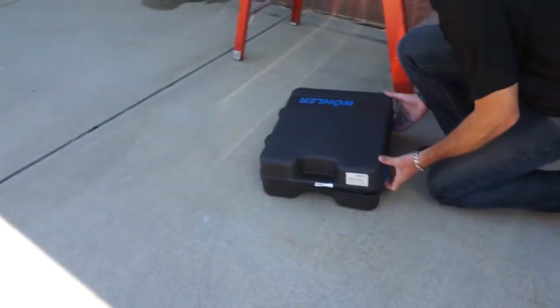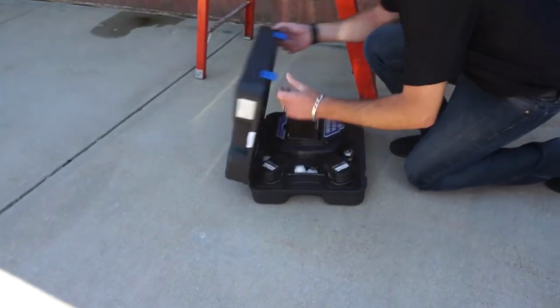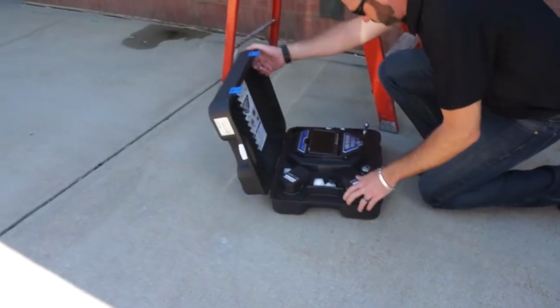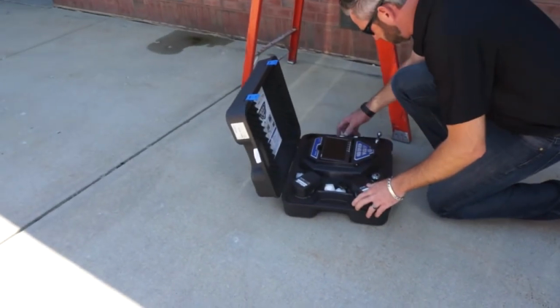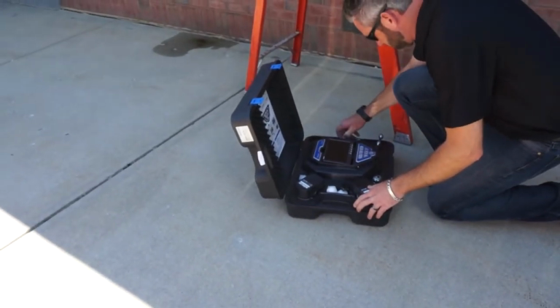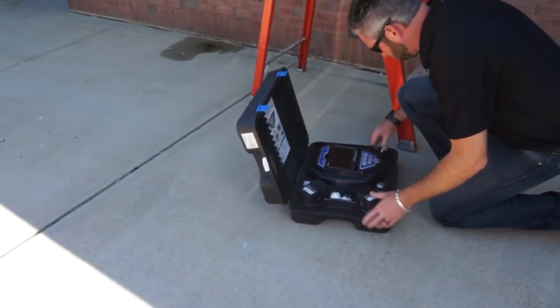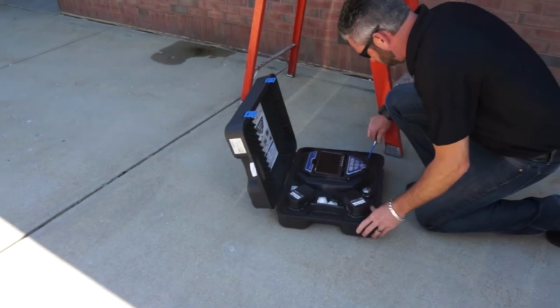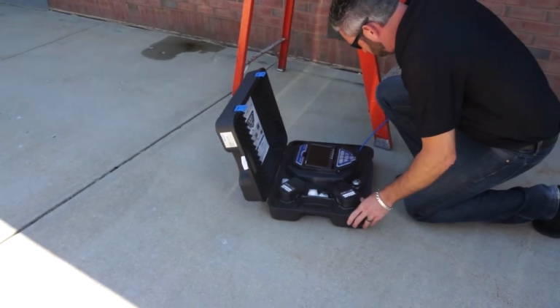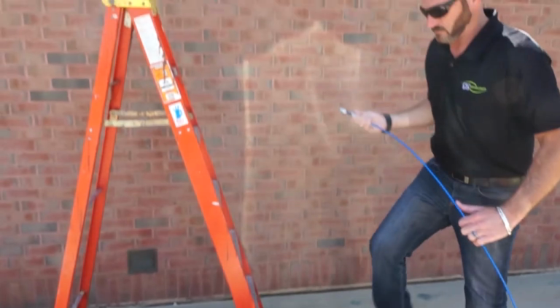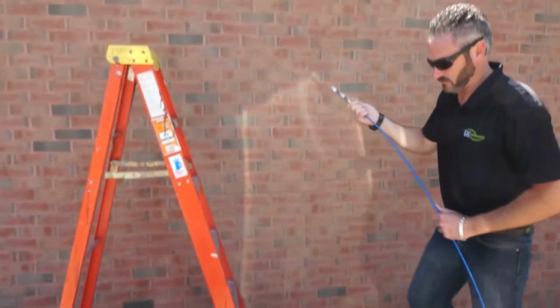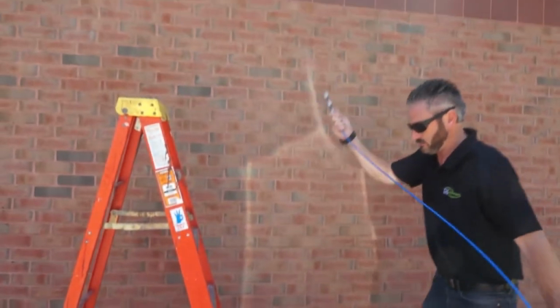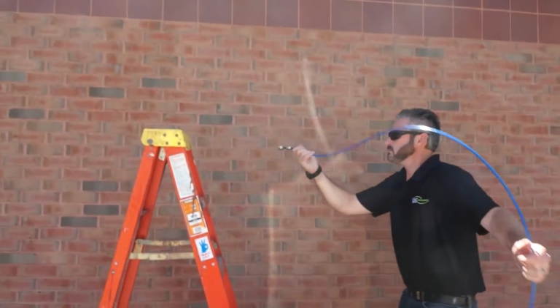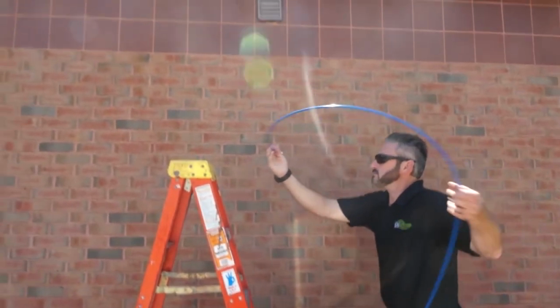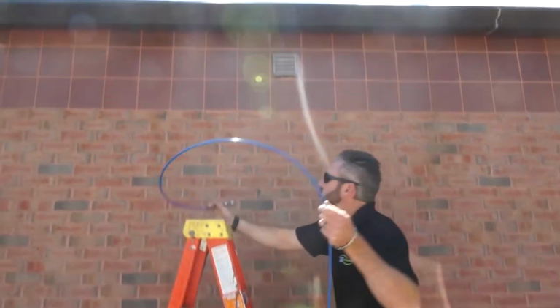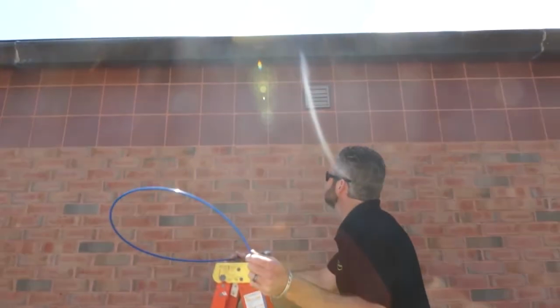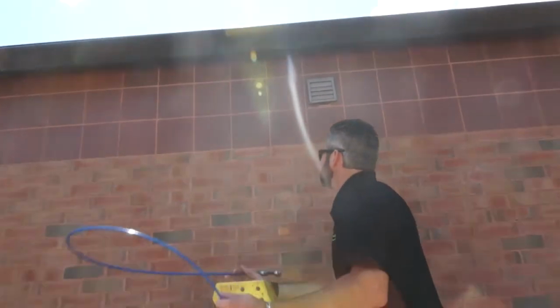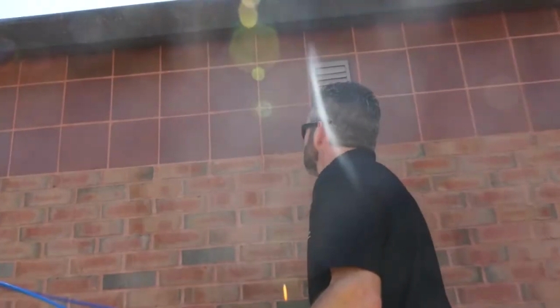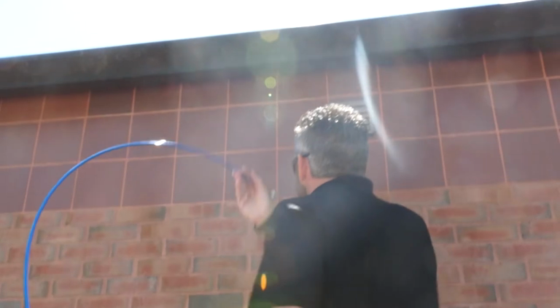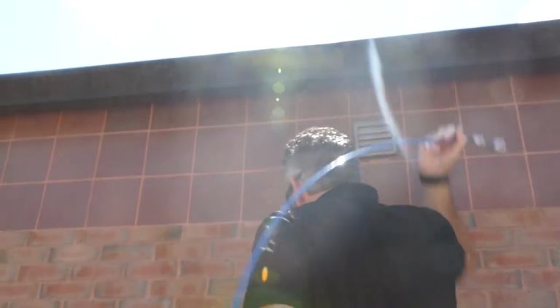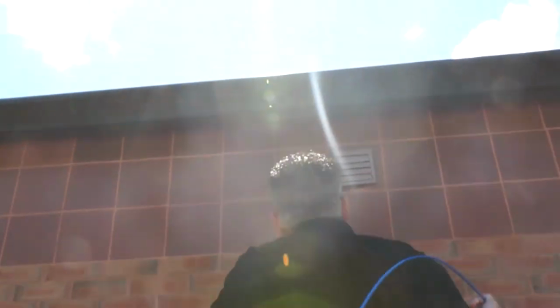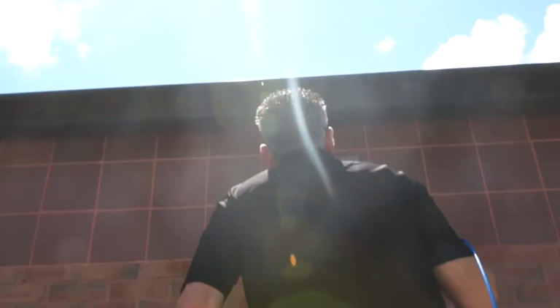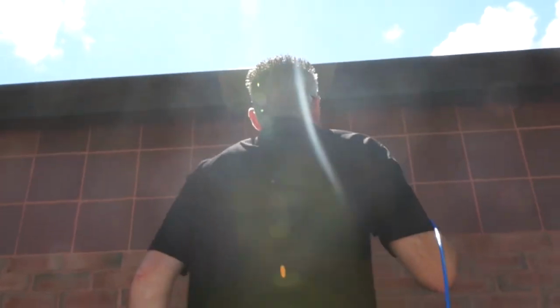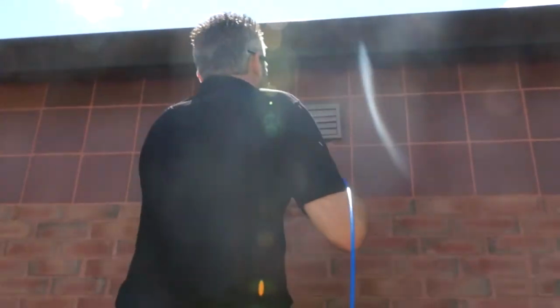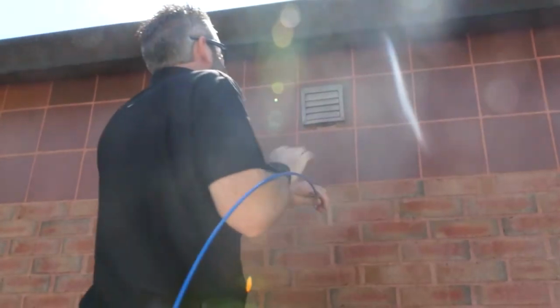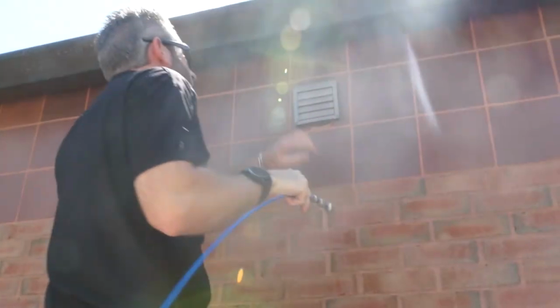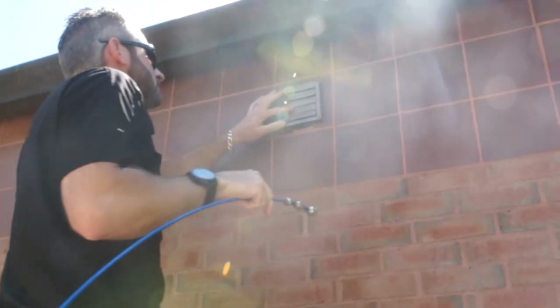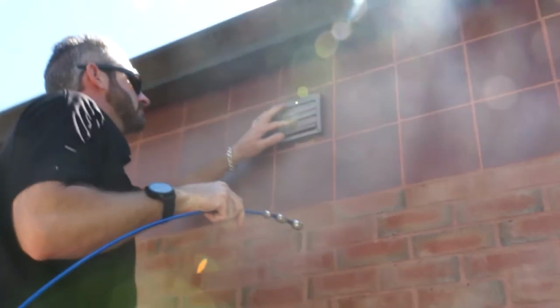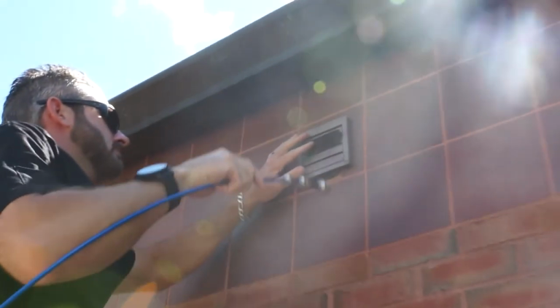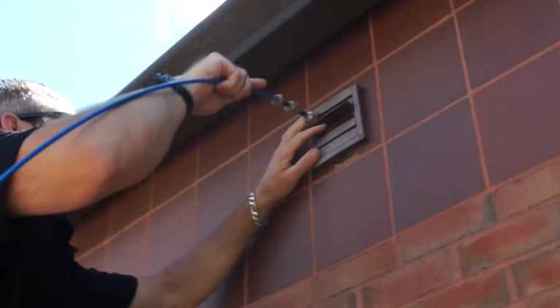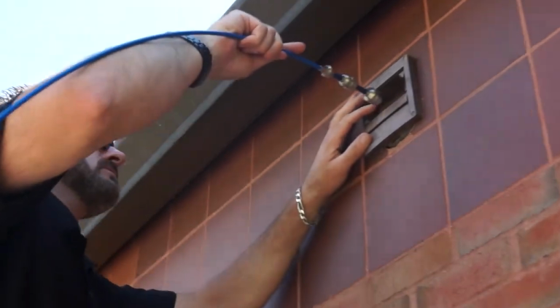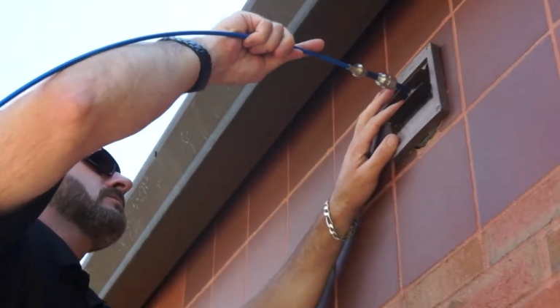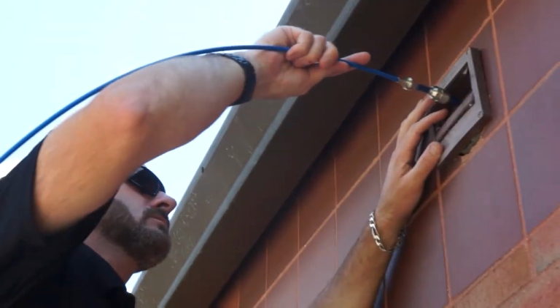Very portable and compact. It also comes with a very long push shaft, so if they have to leave the camera further away from where they're actually working, they can run it up into an attic space and do an inspection.